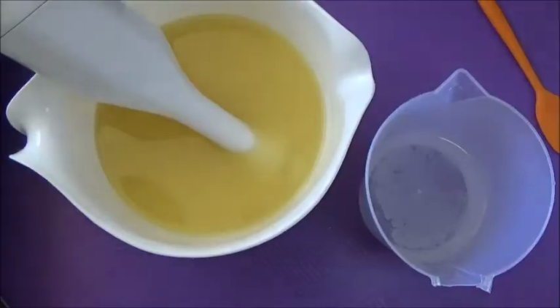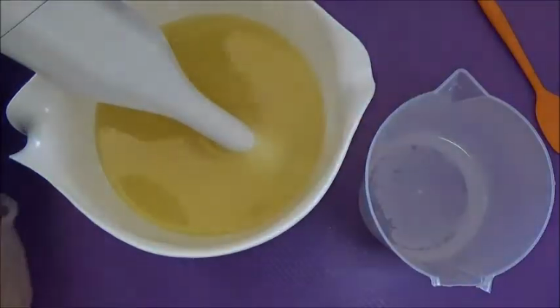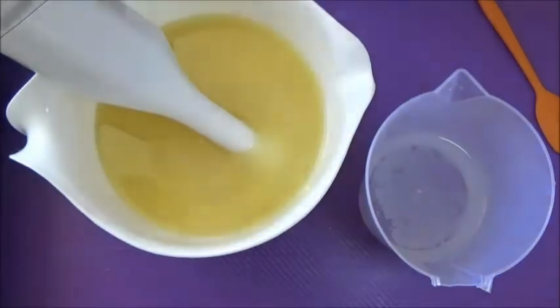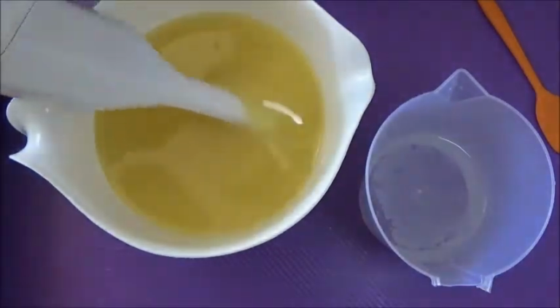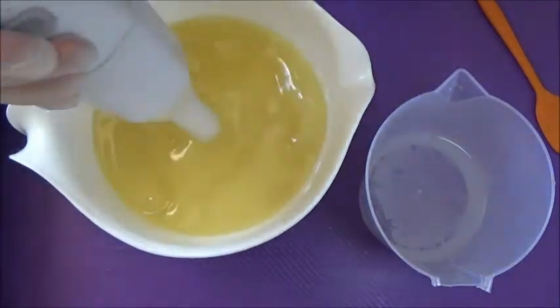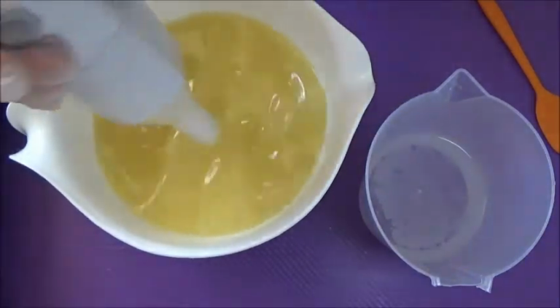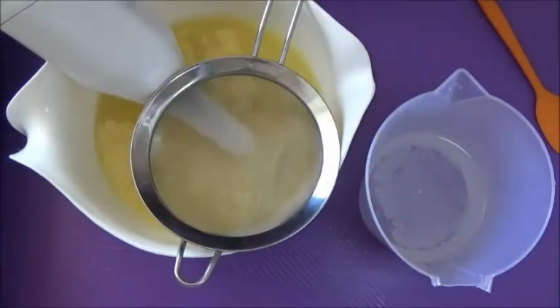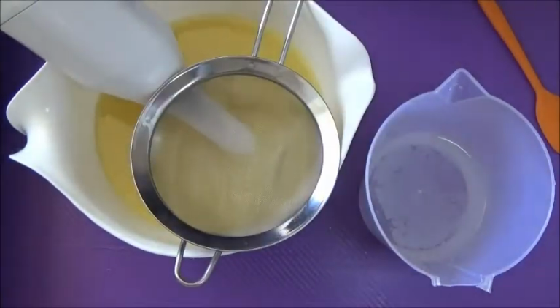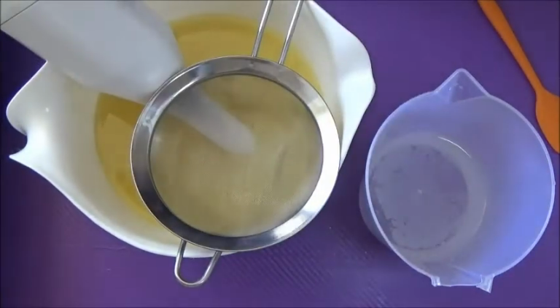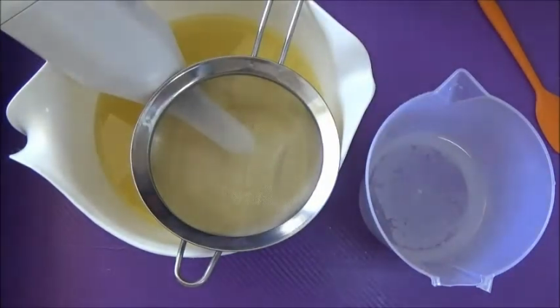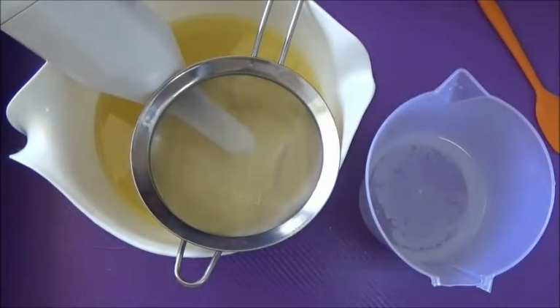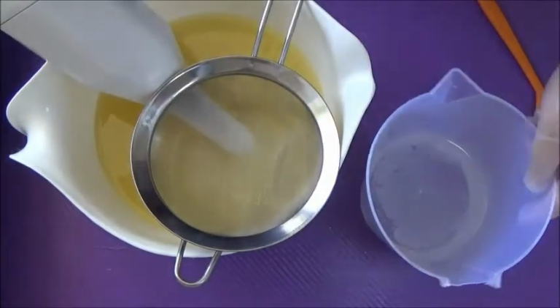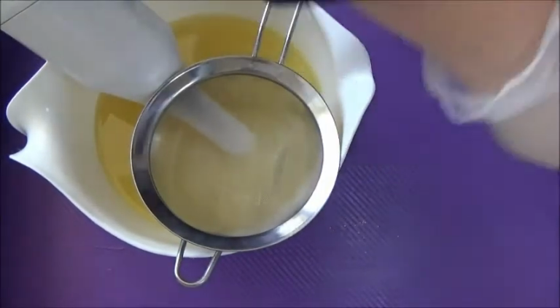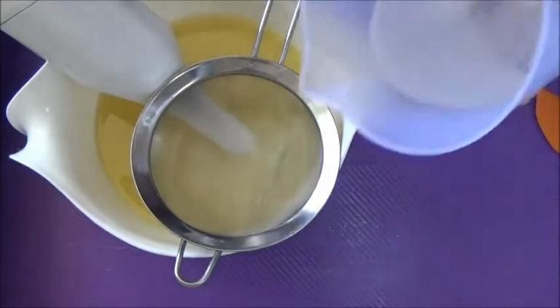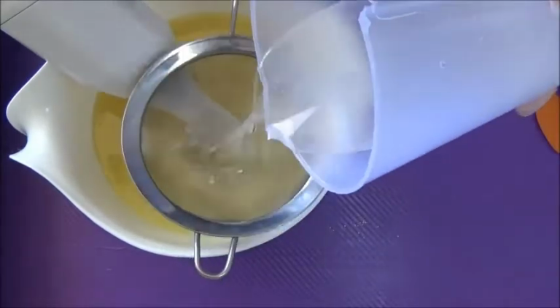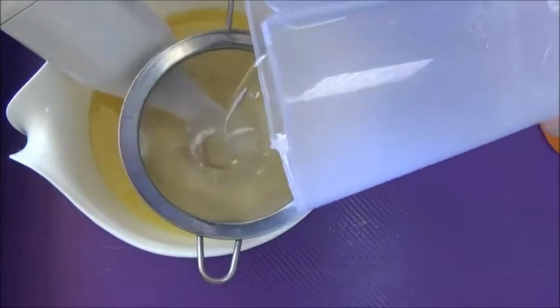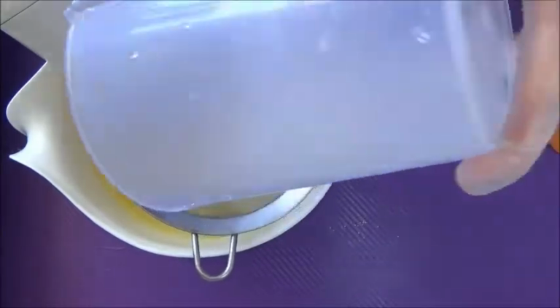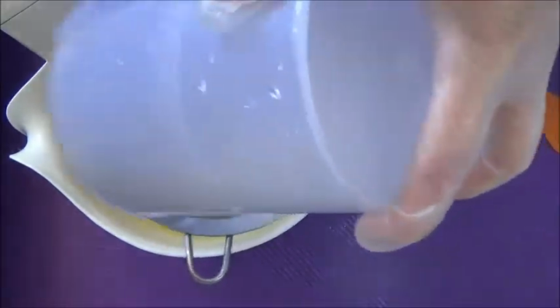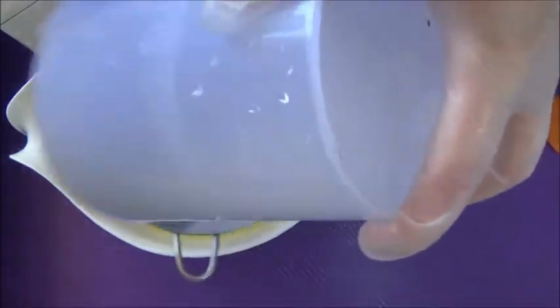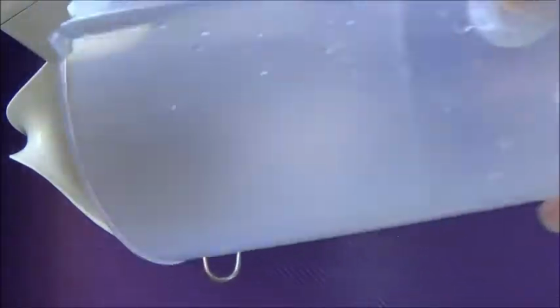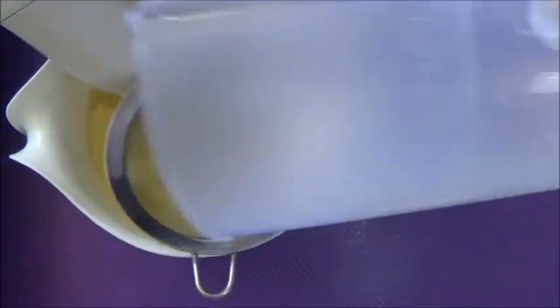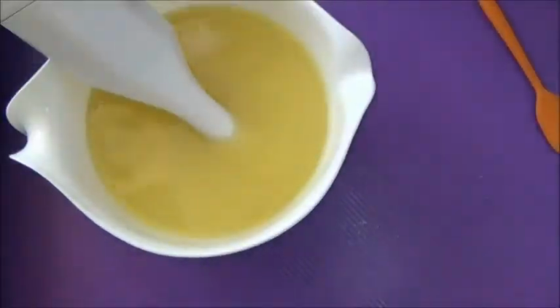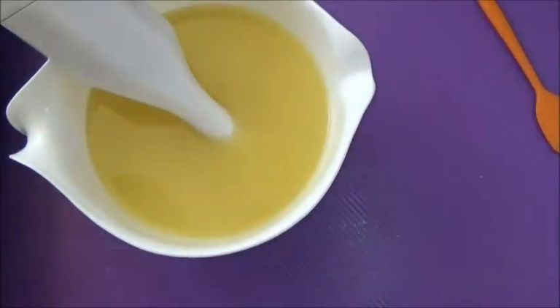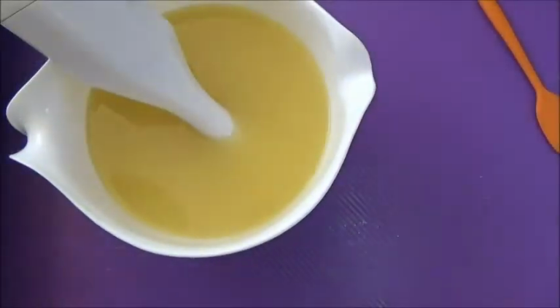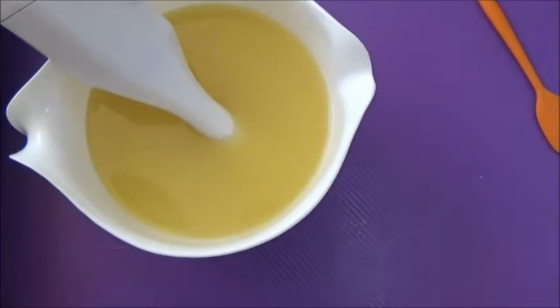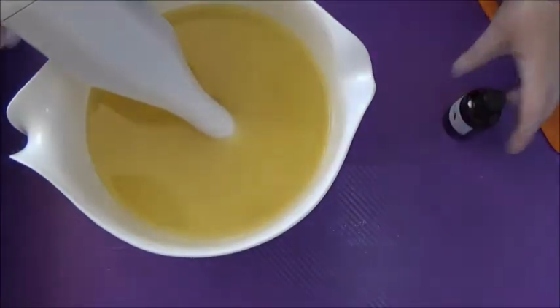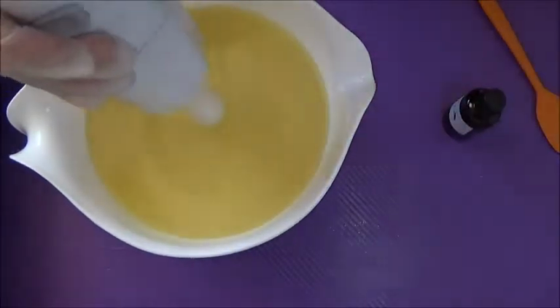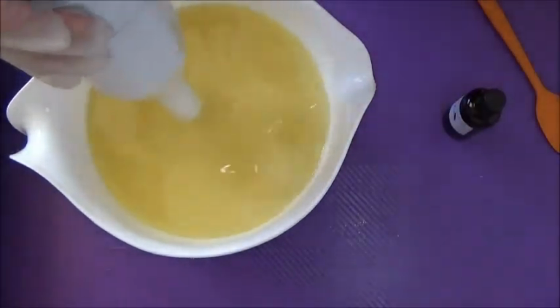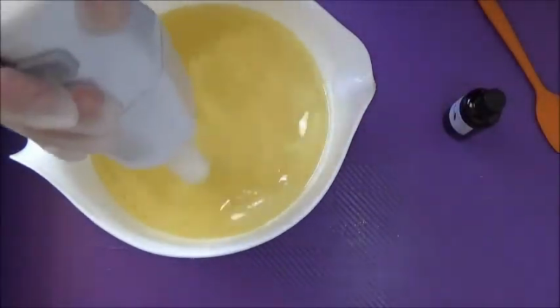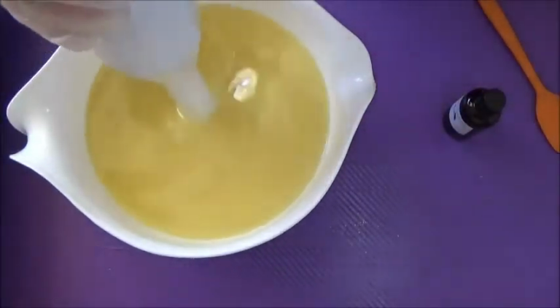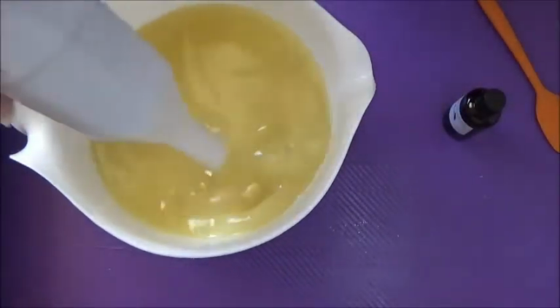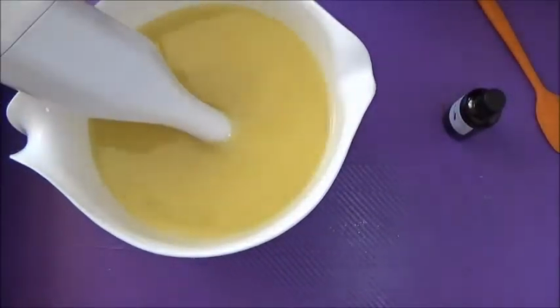So first things first, I've got my cooled oils with some goat's milk in and I've got my cooled lye. Everything's at room temperature or between 25 and 30 degrees Celsius and everything's at the same temperature. So oils and lye are at the same temperature.